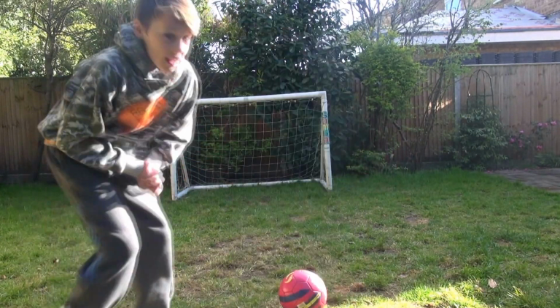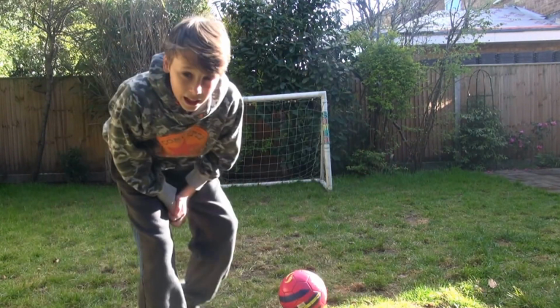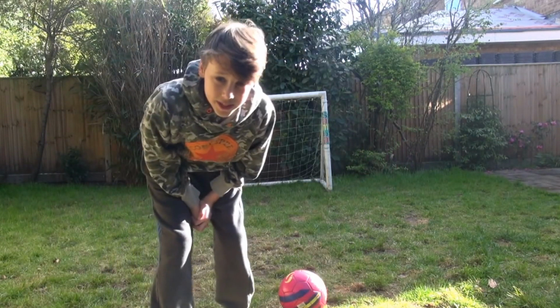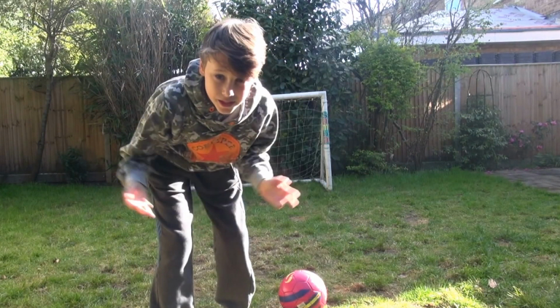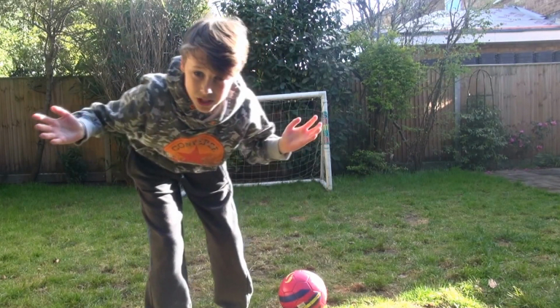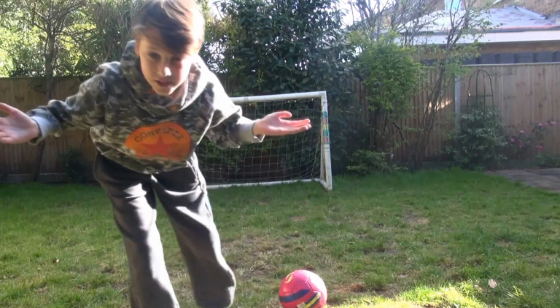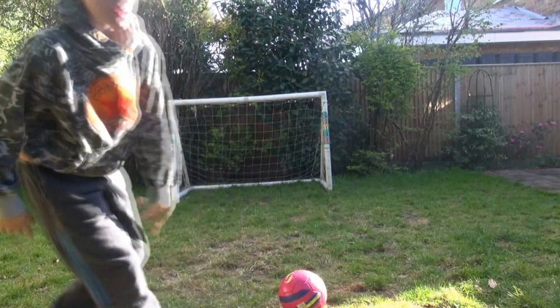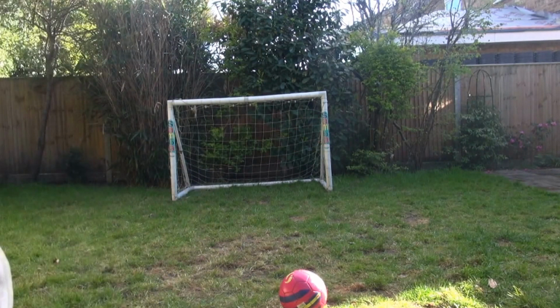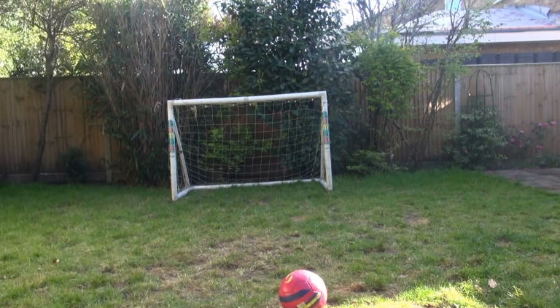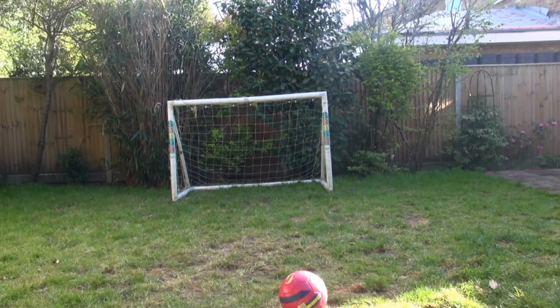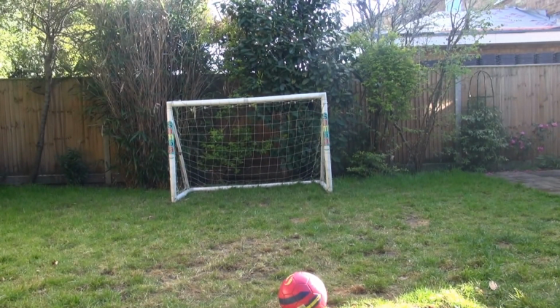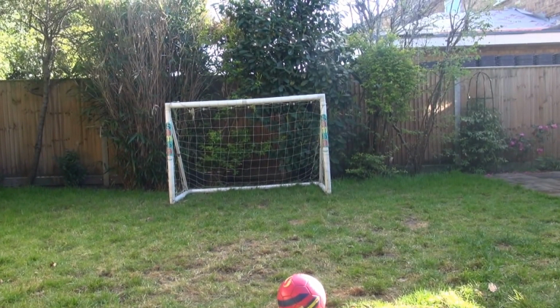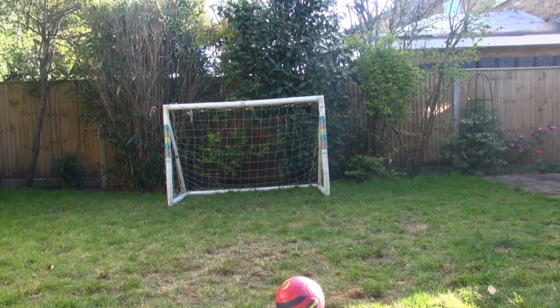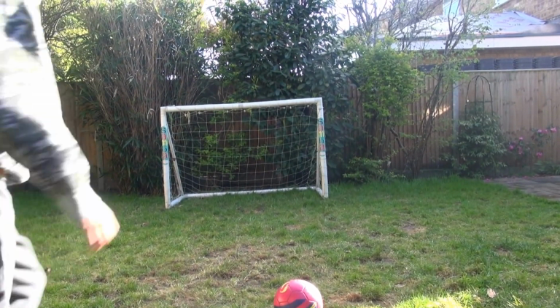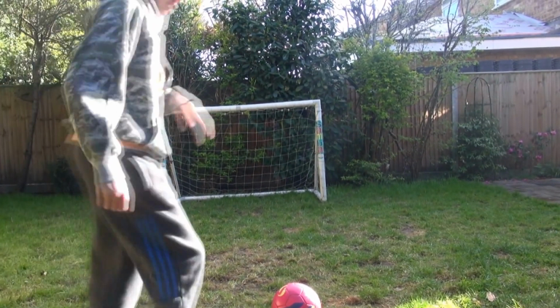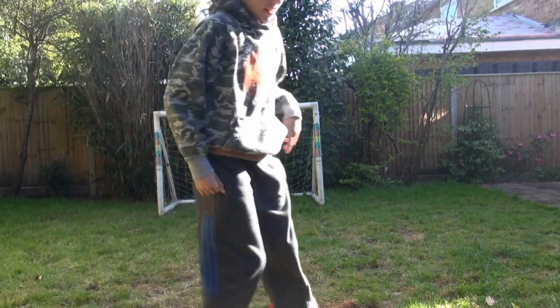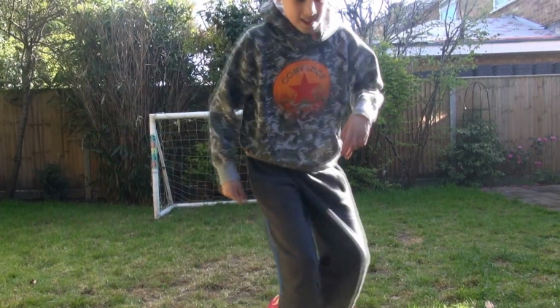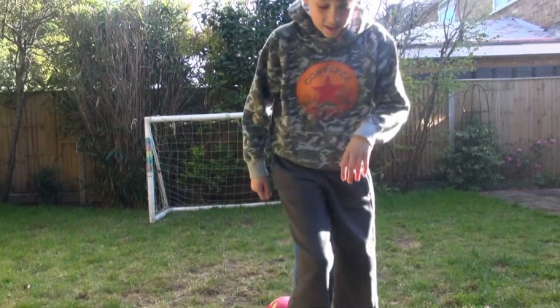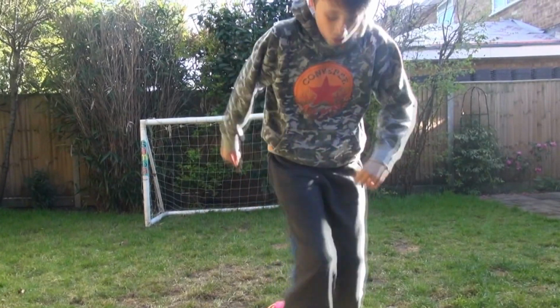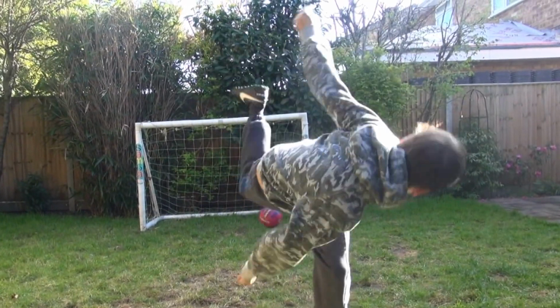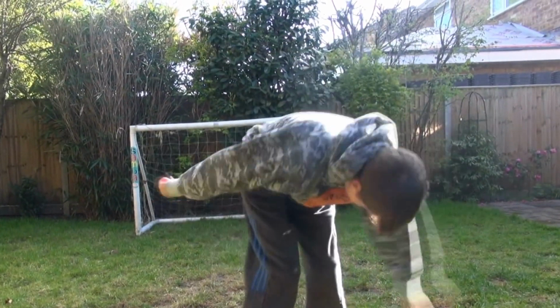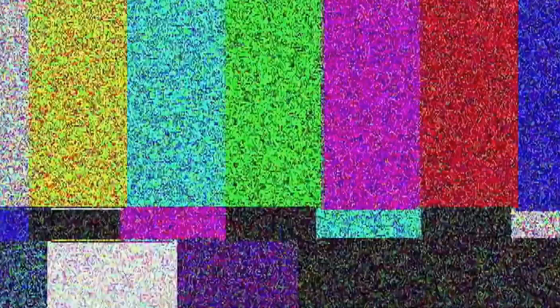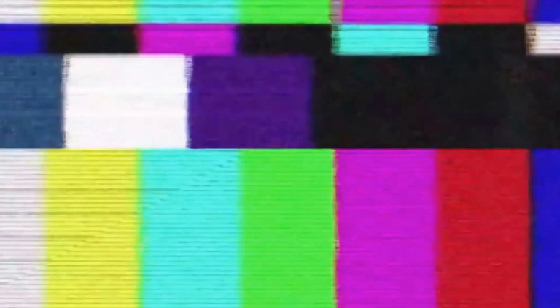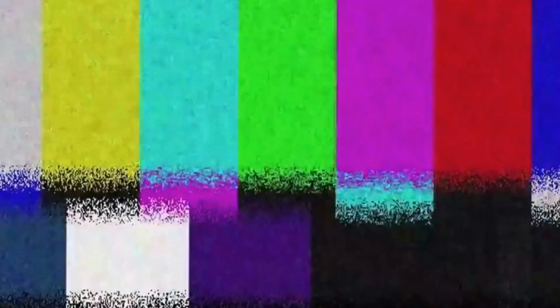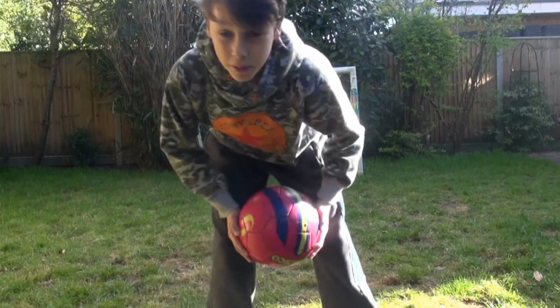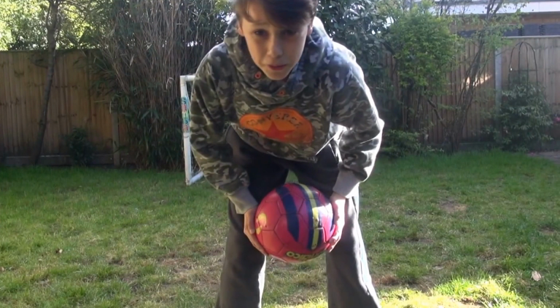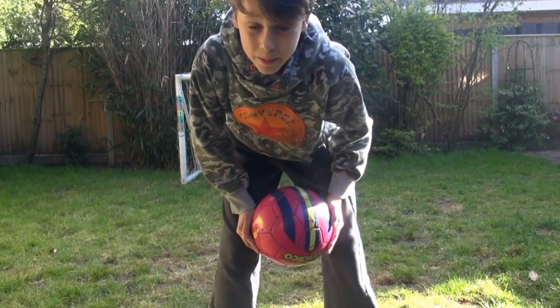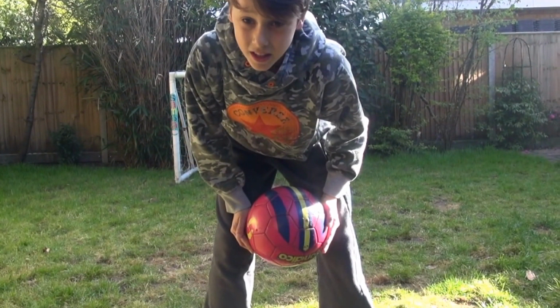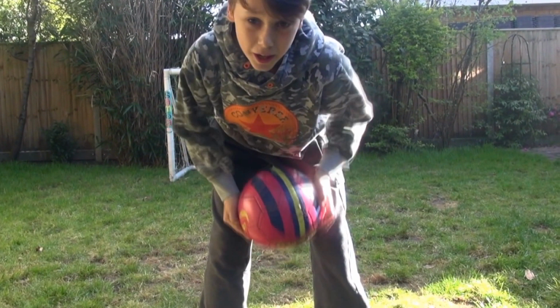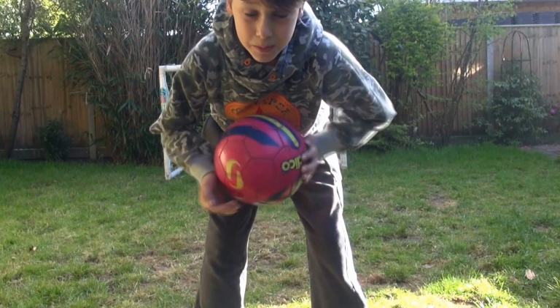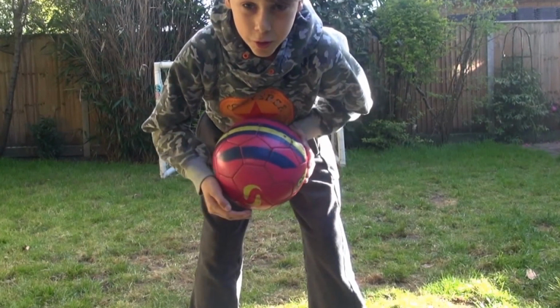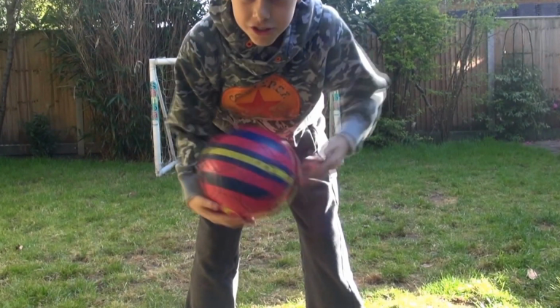We're going to have five attempts. I'm going to try on the body because I don't think I'm going to be able to do it from the ground.